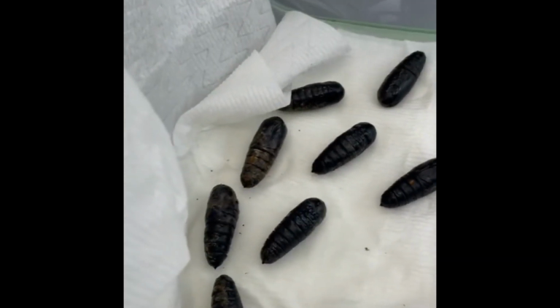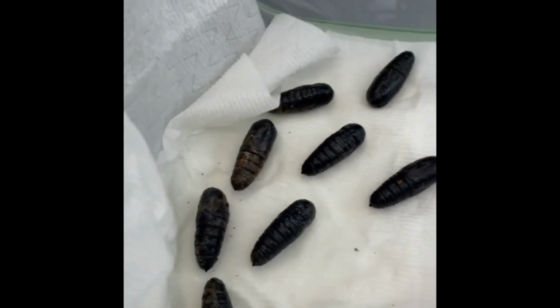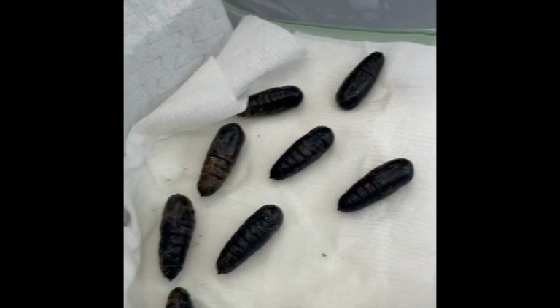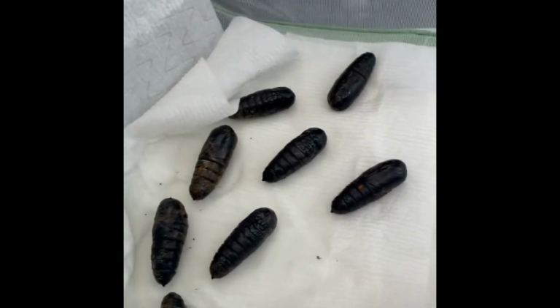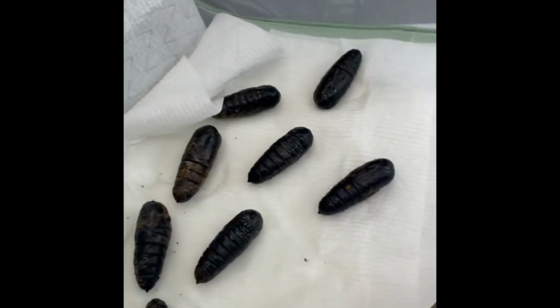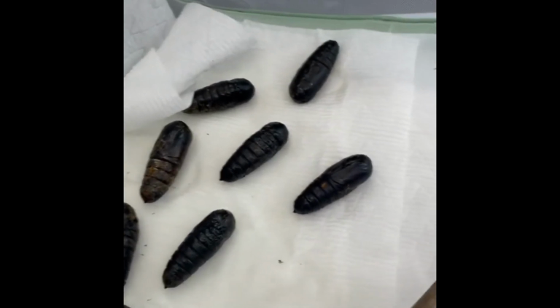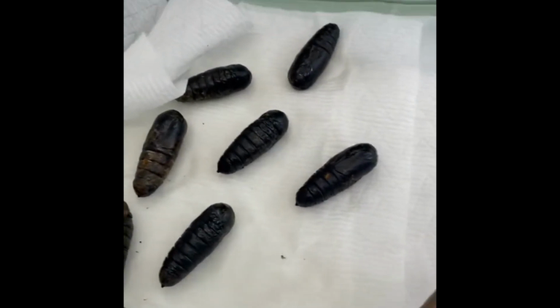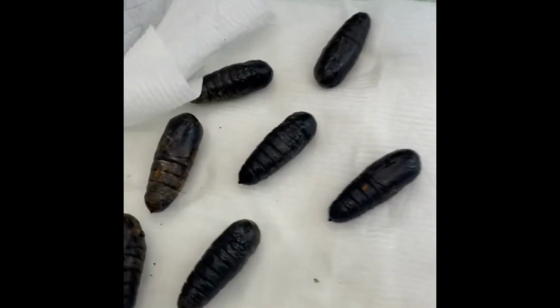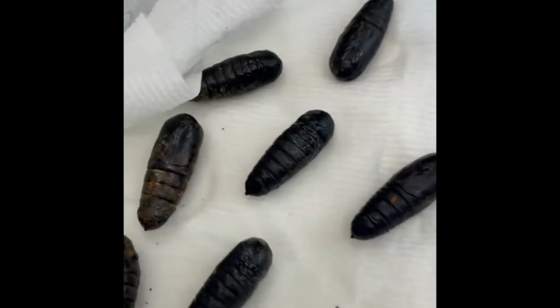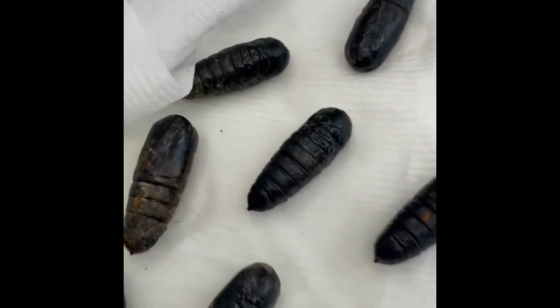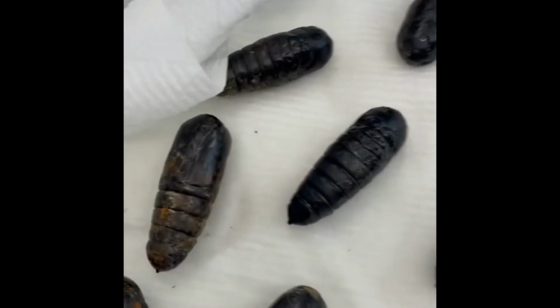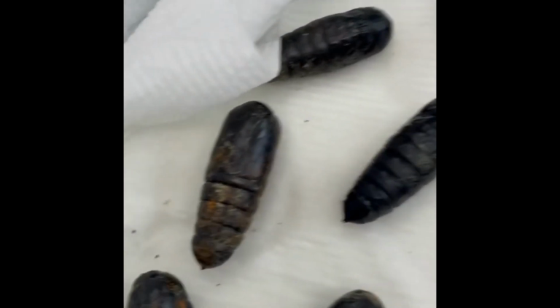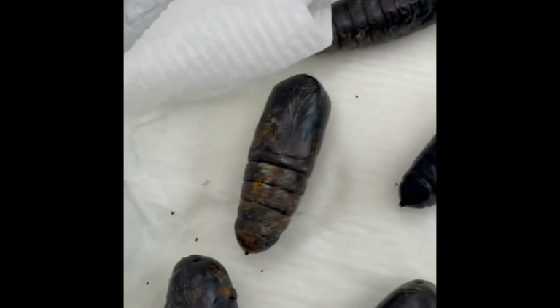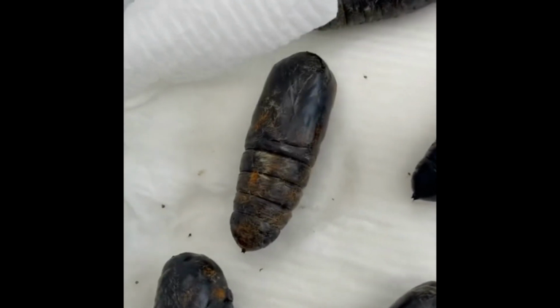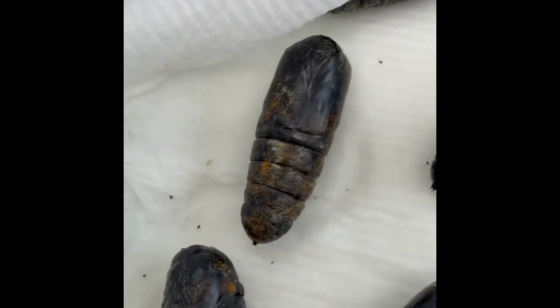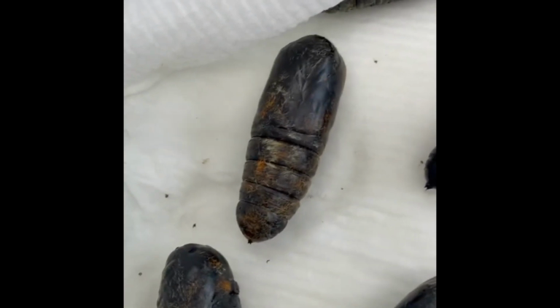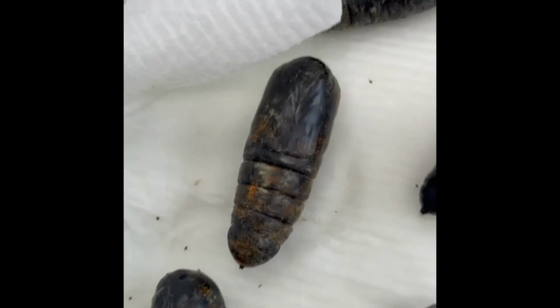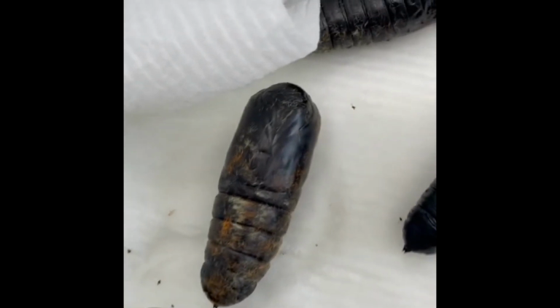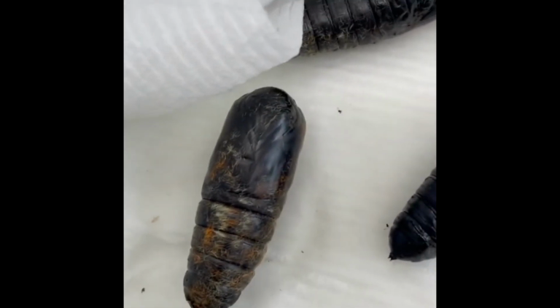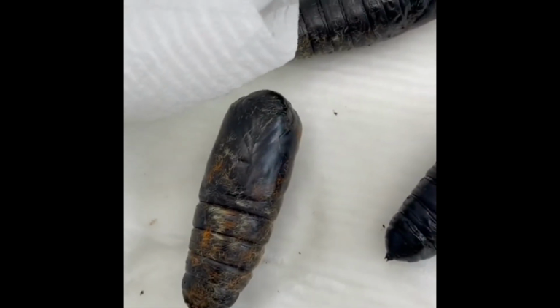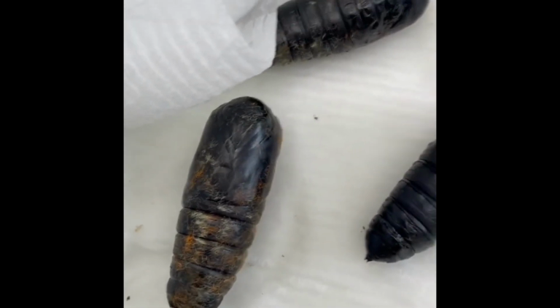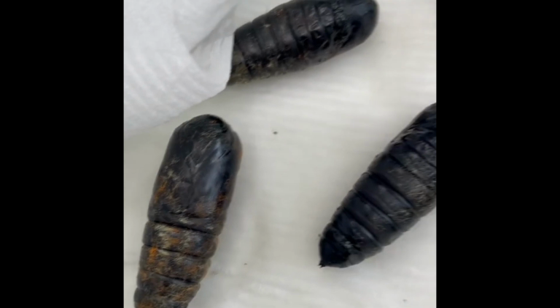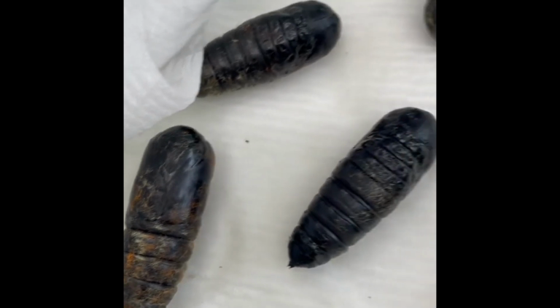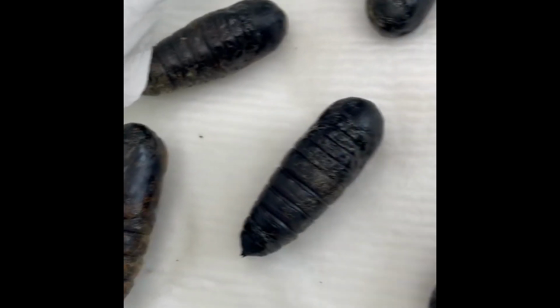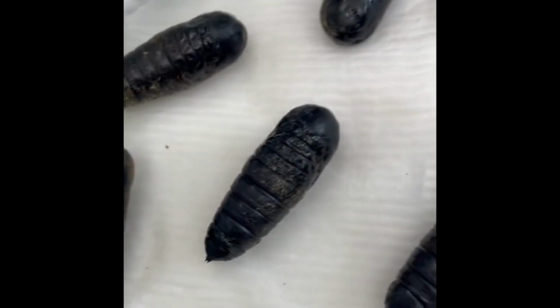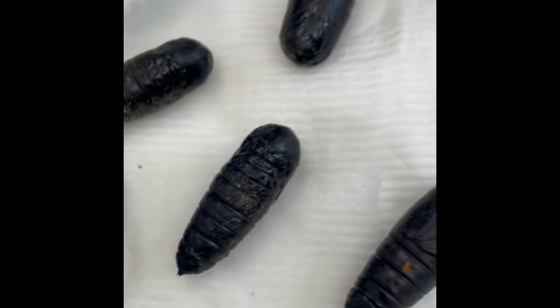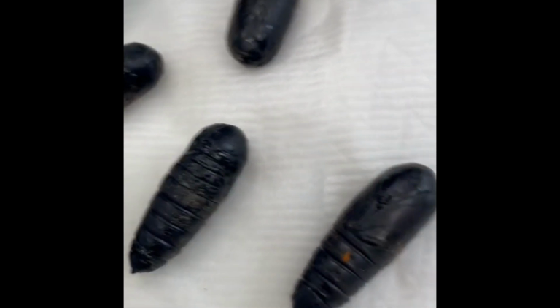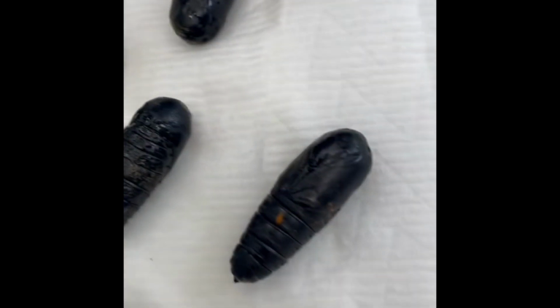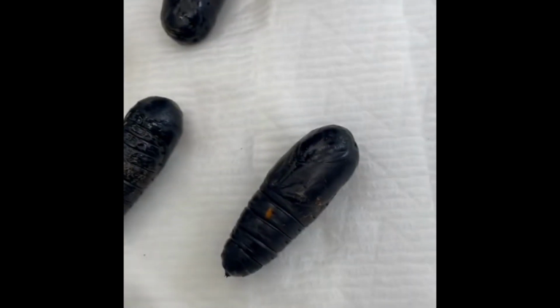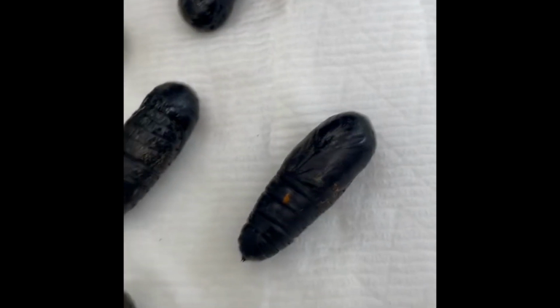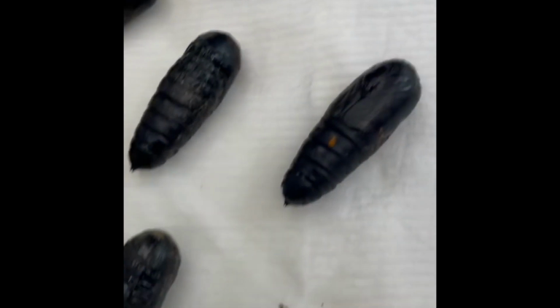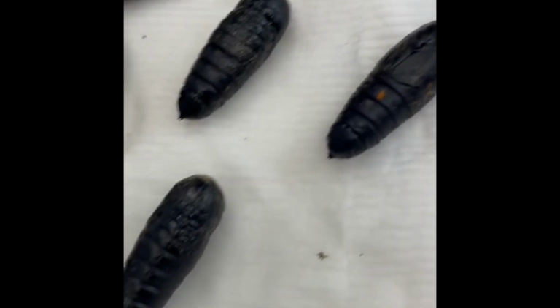If you look up close here, you can see the color change — you can start to see the color through the shell. That's just kind of how you know it's time.